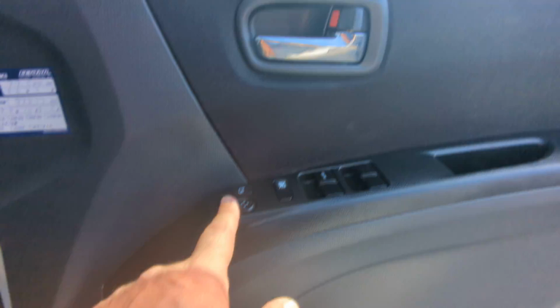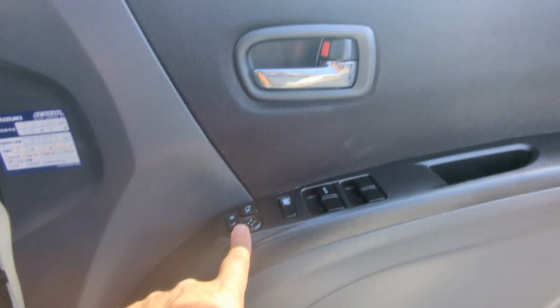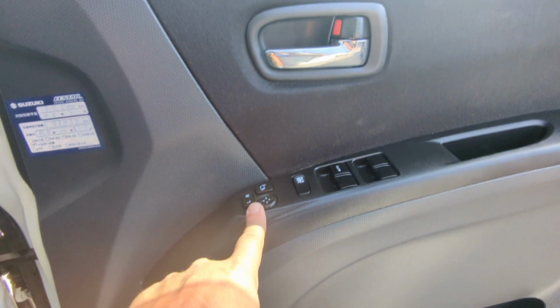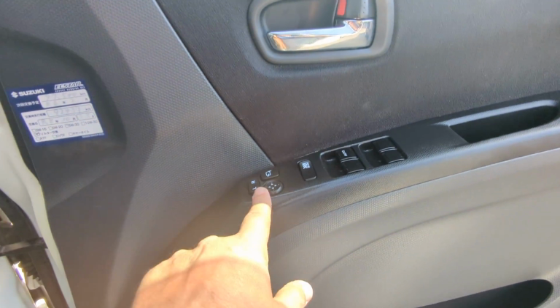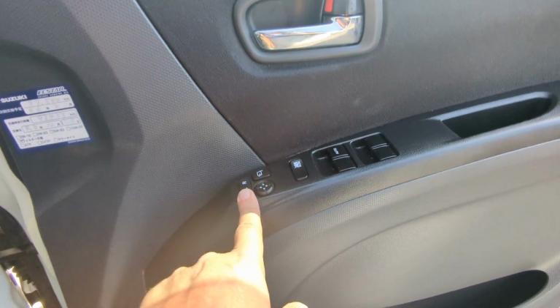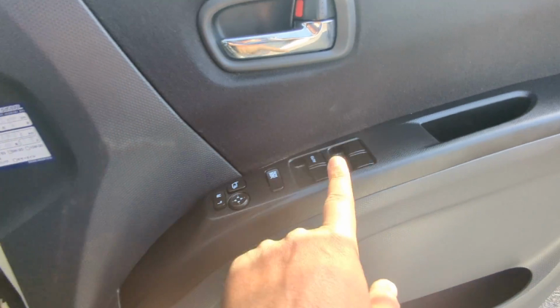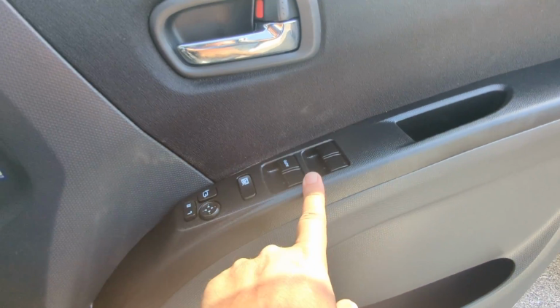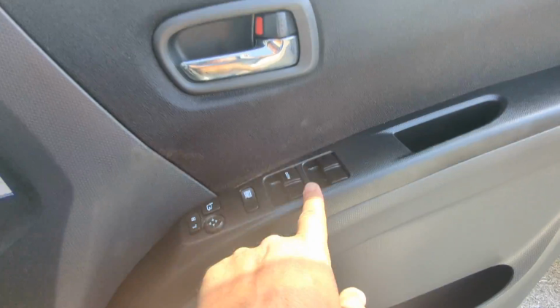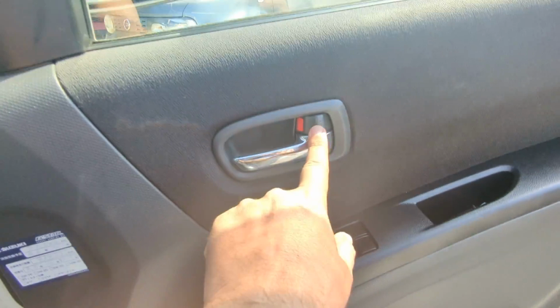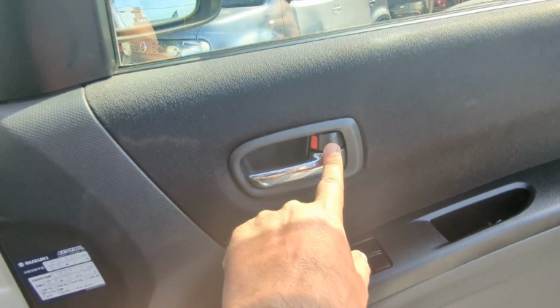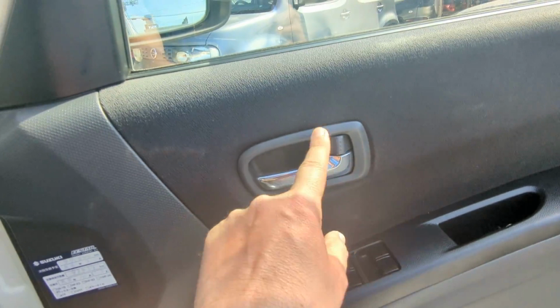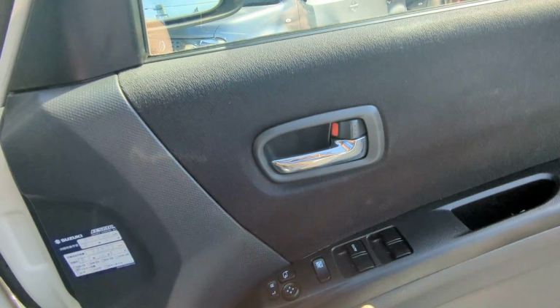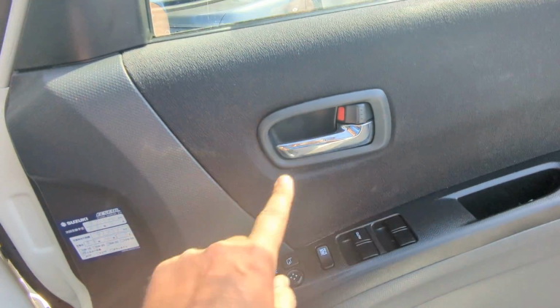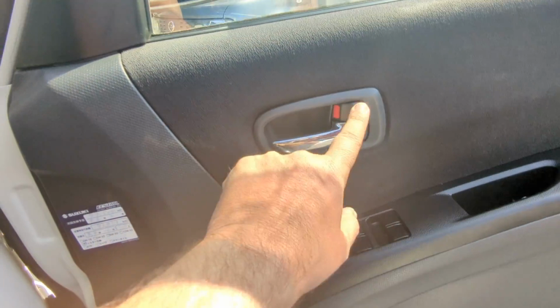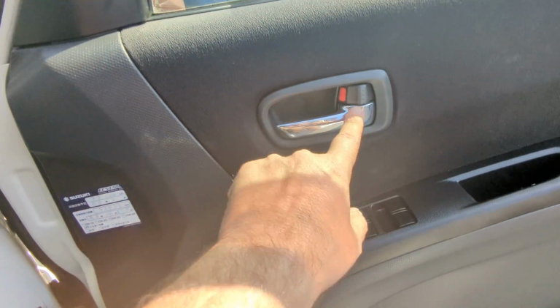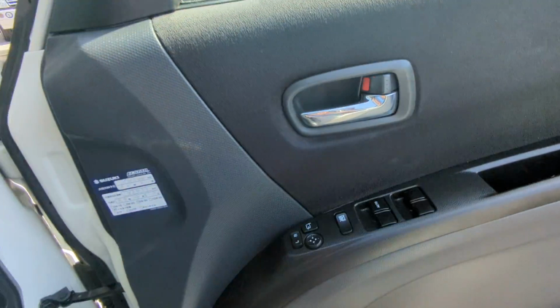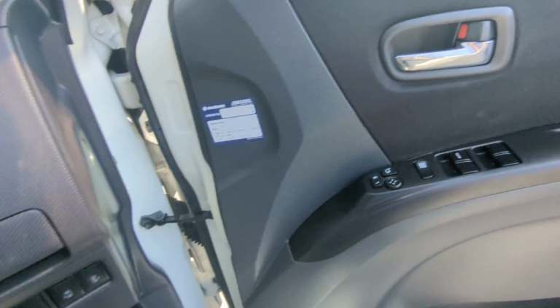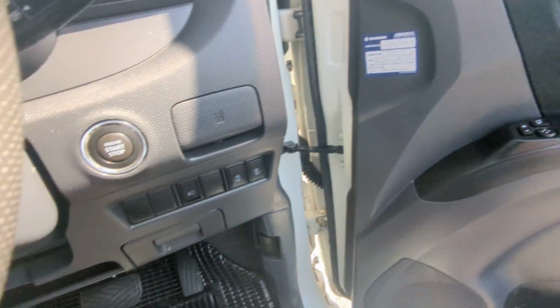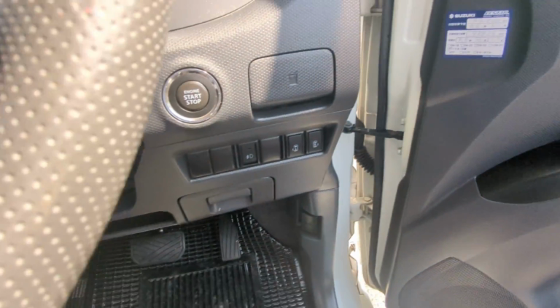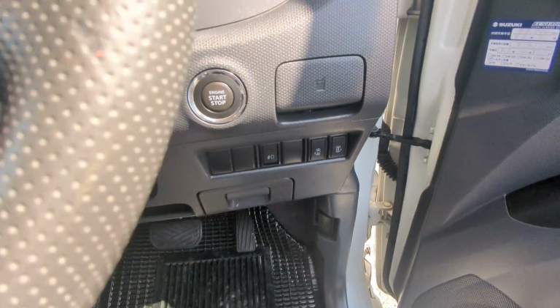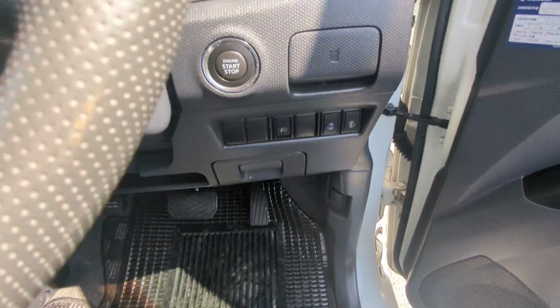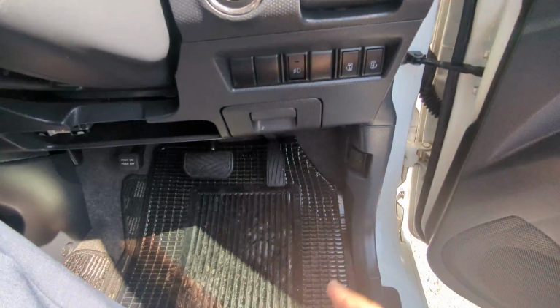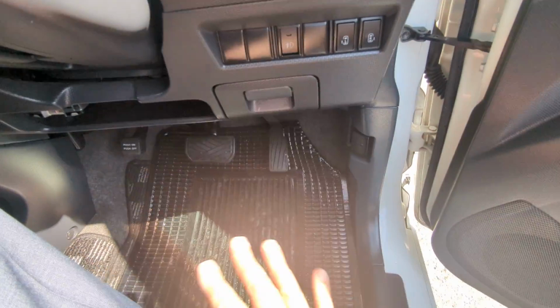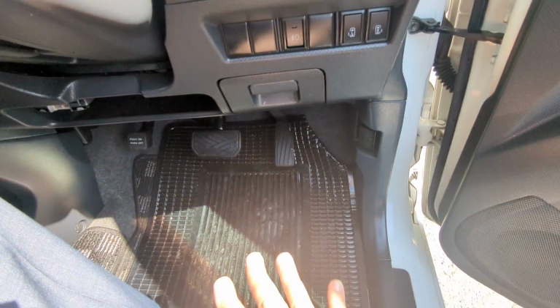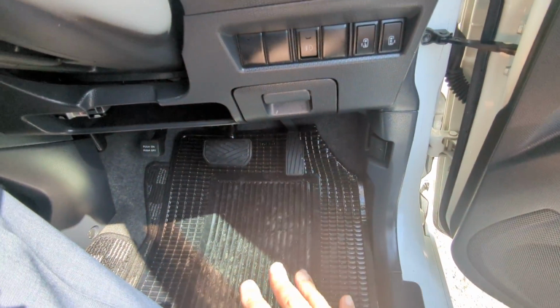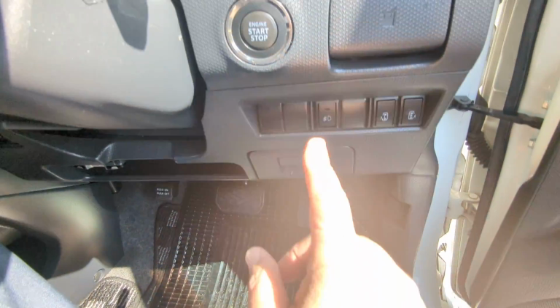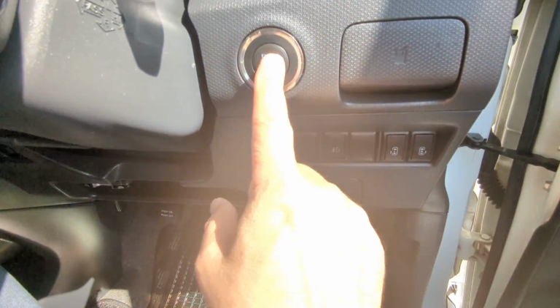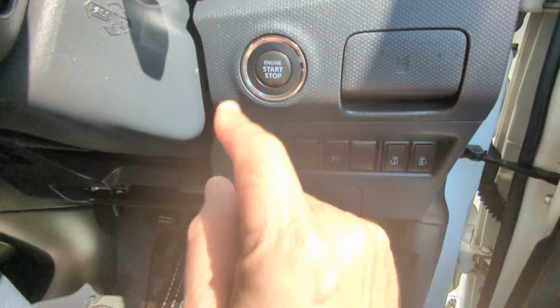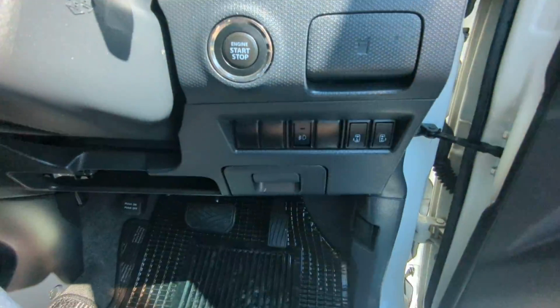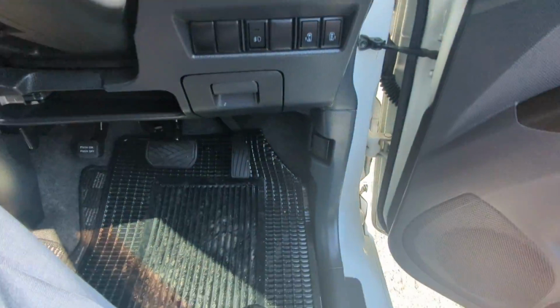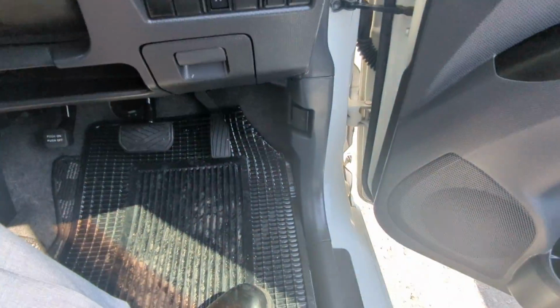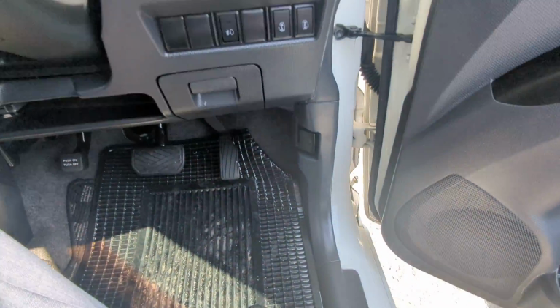On the door panel, you have your mirror, window, and door lock controls all right here — this controls all the door locks. To turn it off, your foot doesn't have to be on the brake; you just push this one time and it turns off.